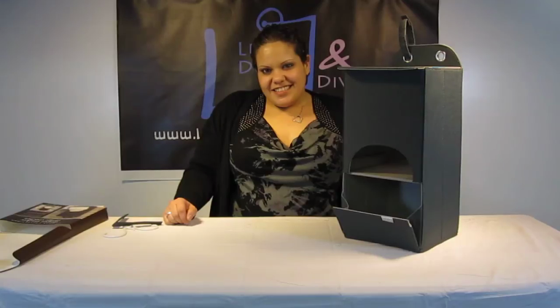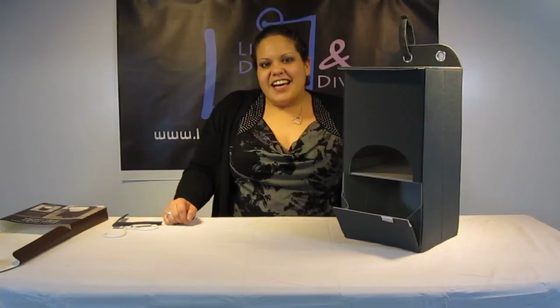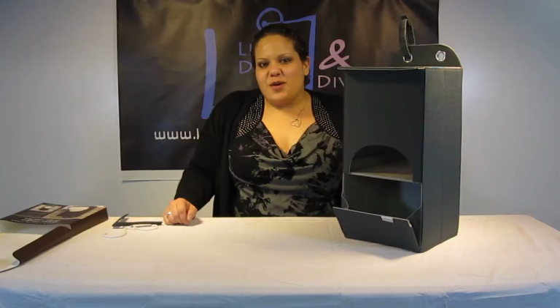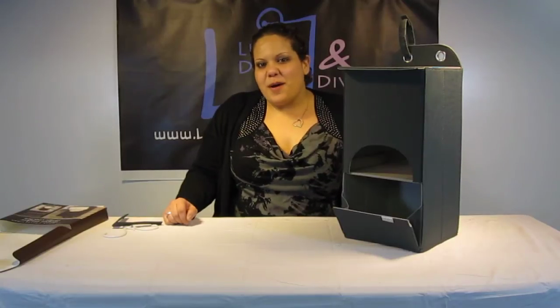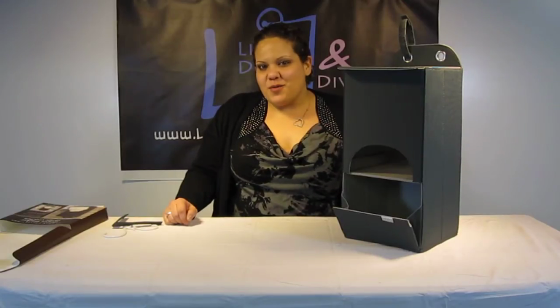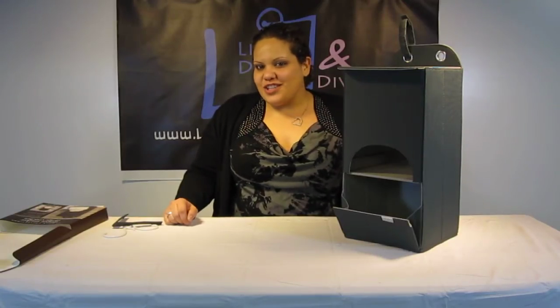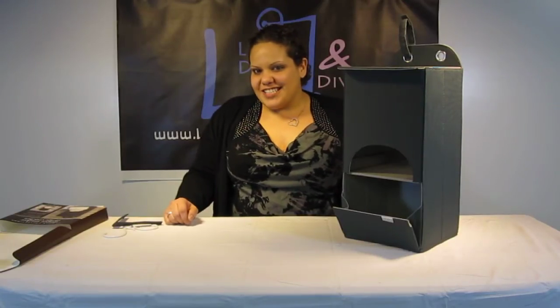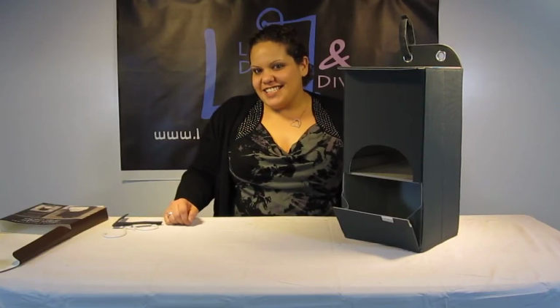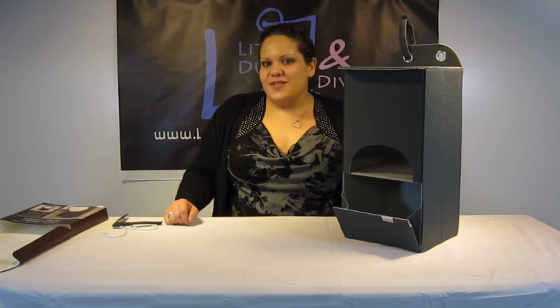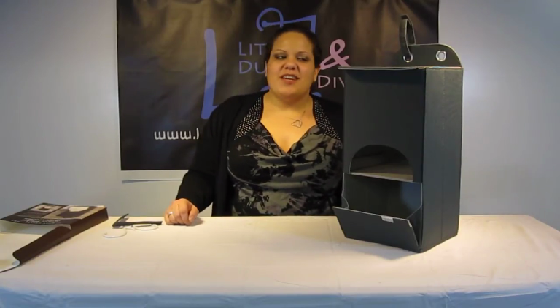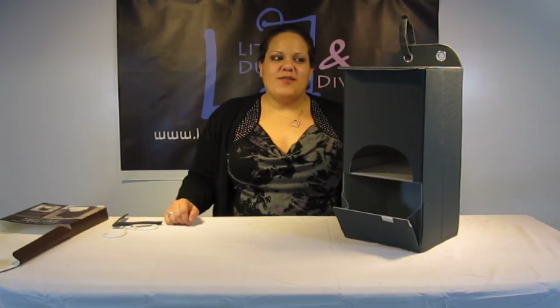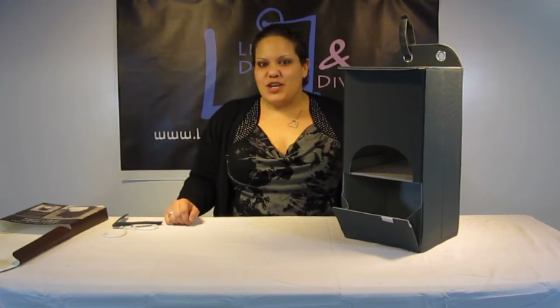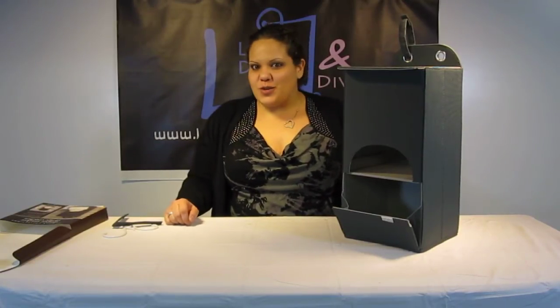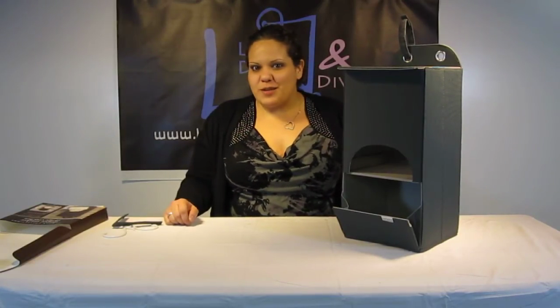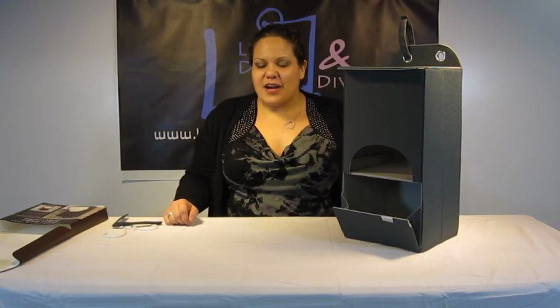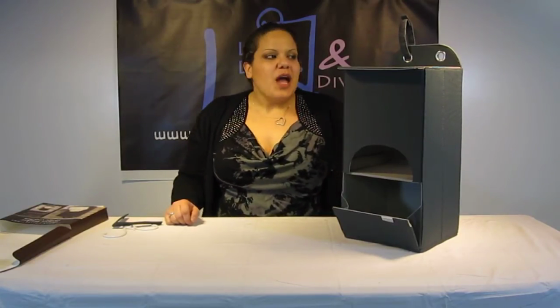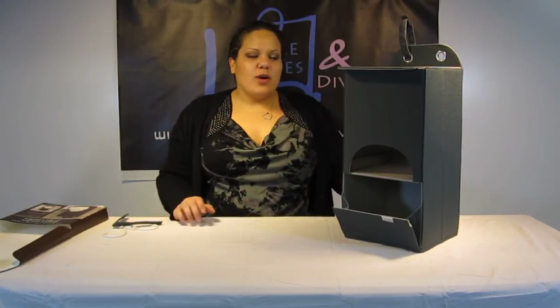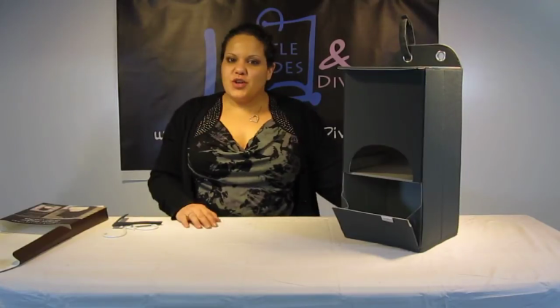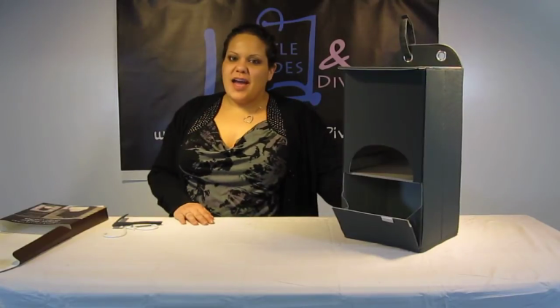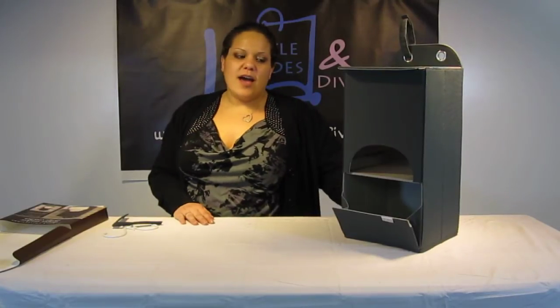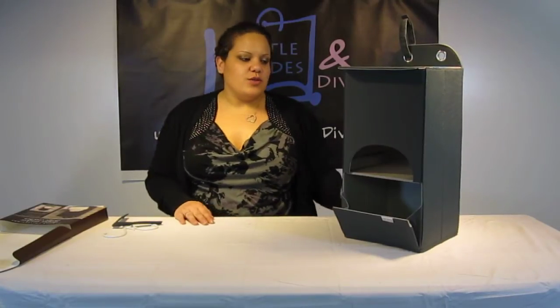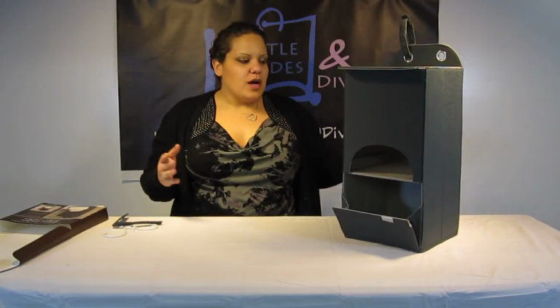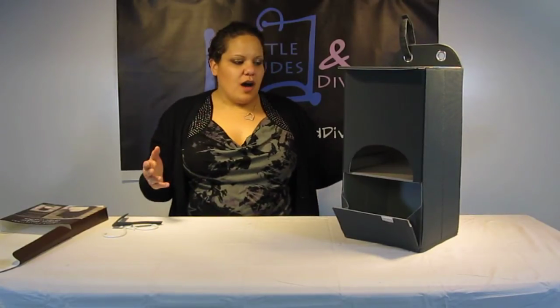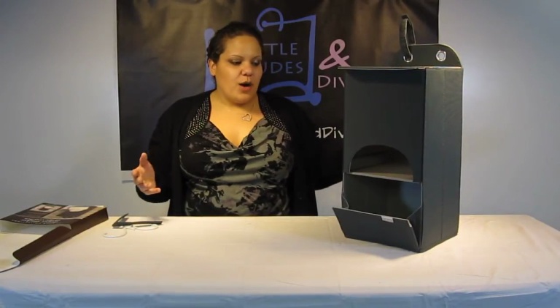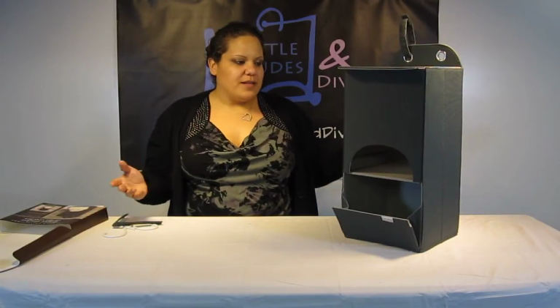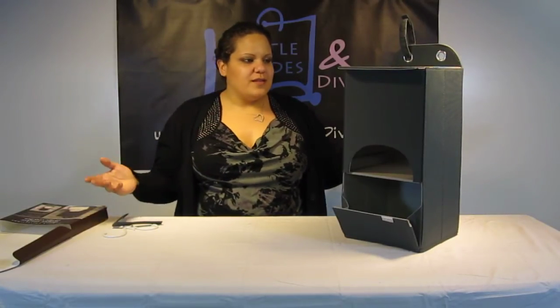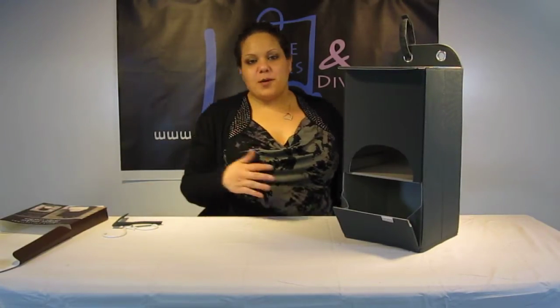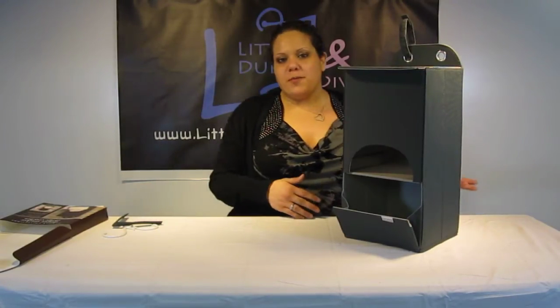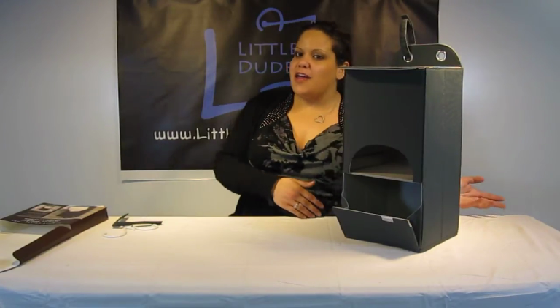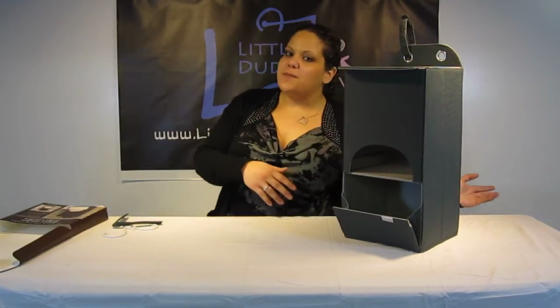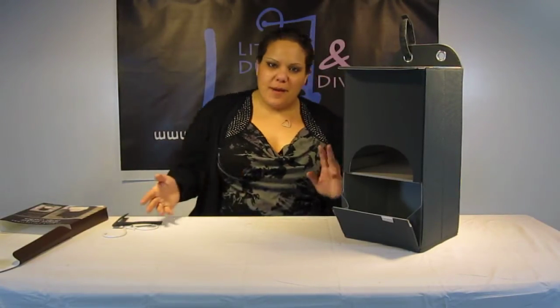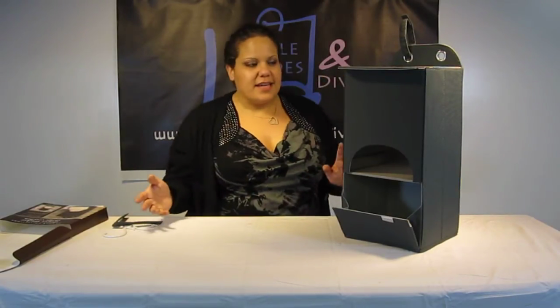Hi everyone, I'm Maya and you're watching LDD TV. Here I have the JJ Cole Diaper Stacker. I want to show you guys how to basically take it apart and then put it back together.